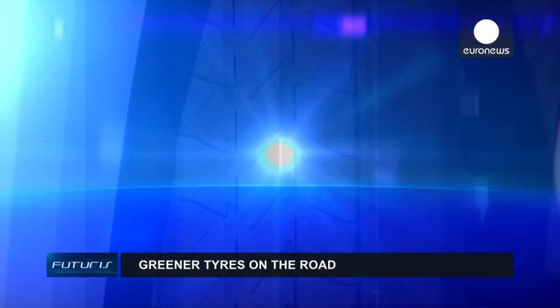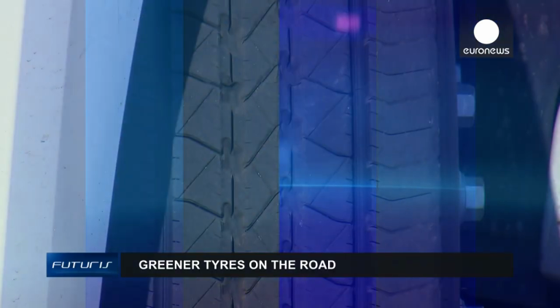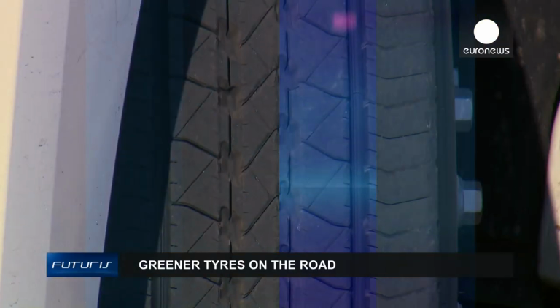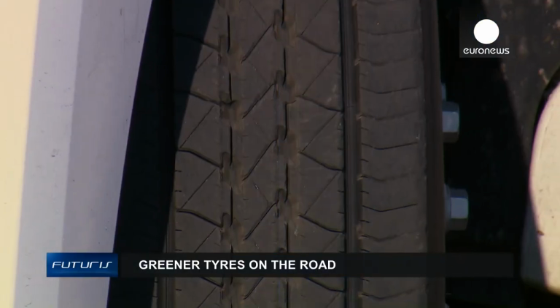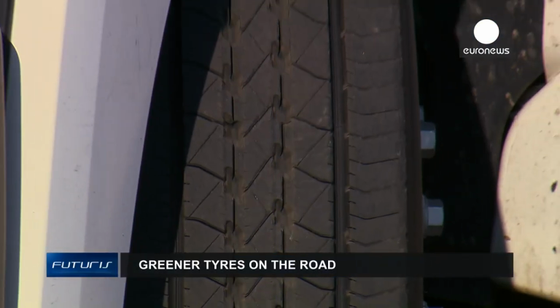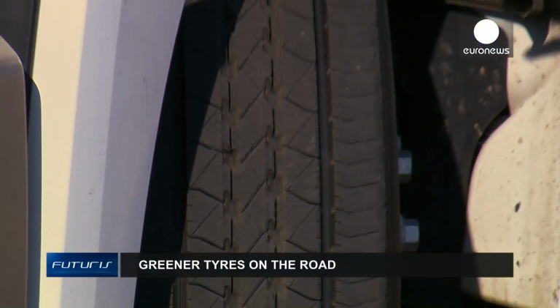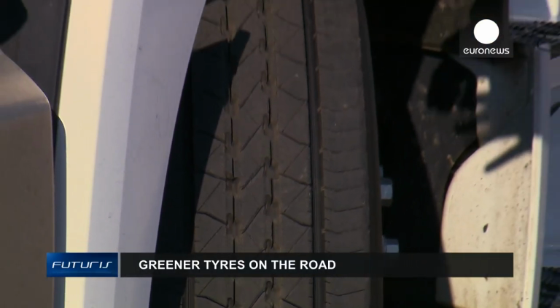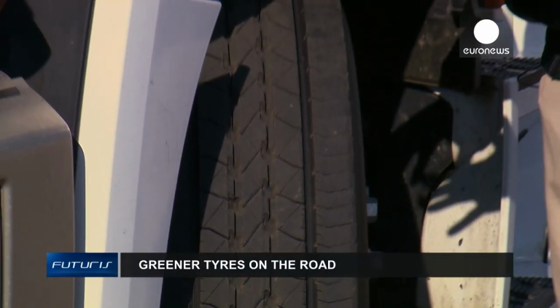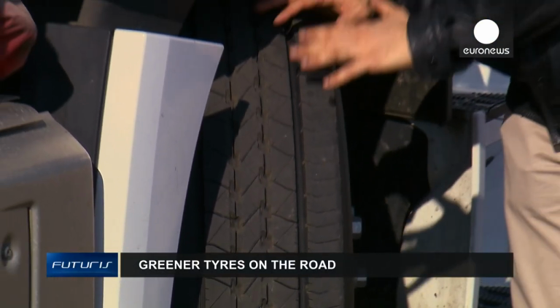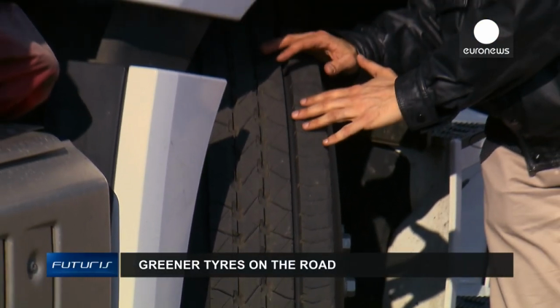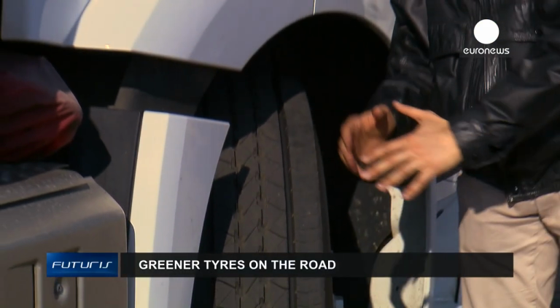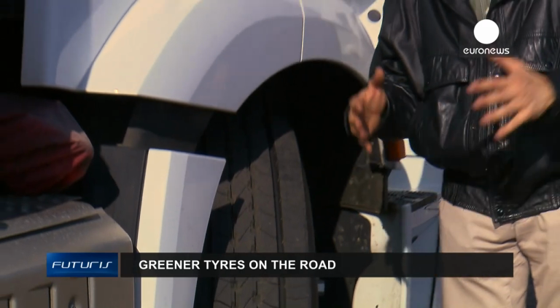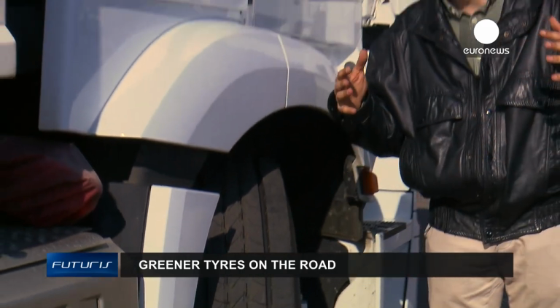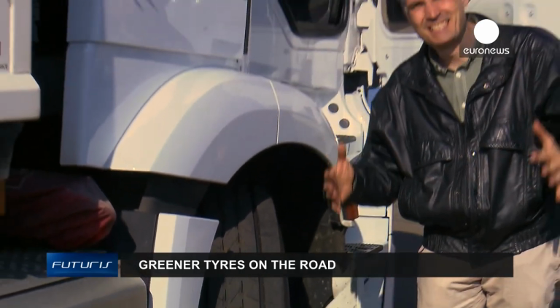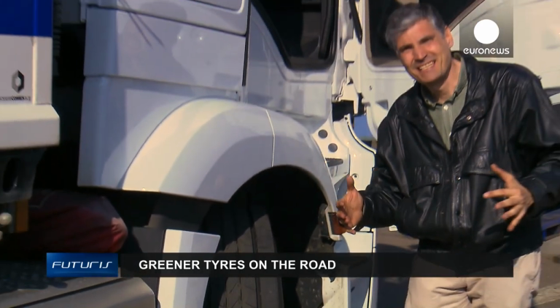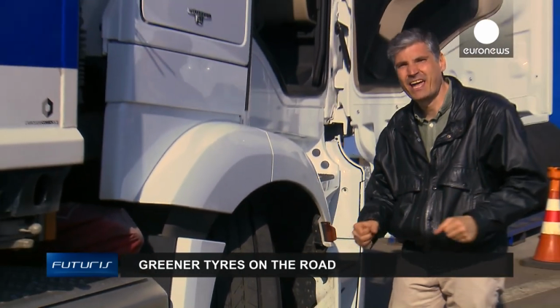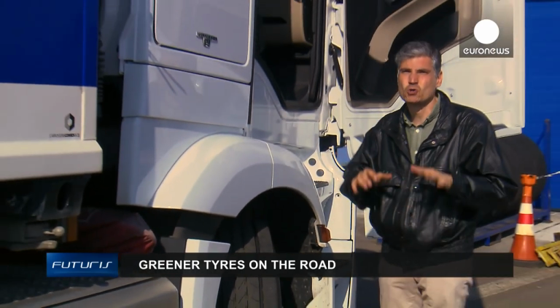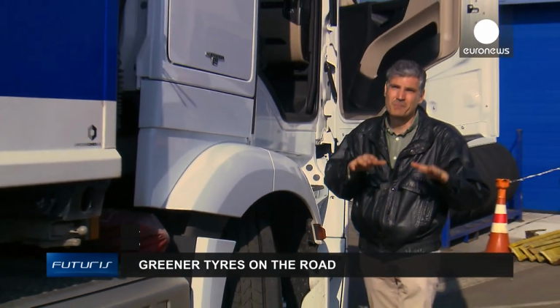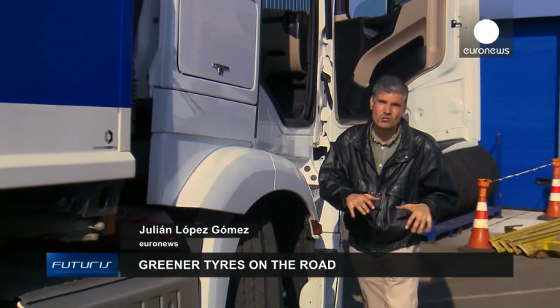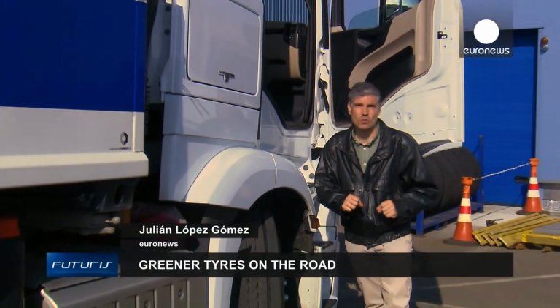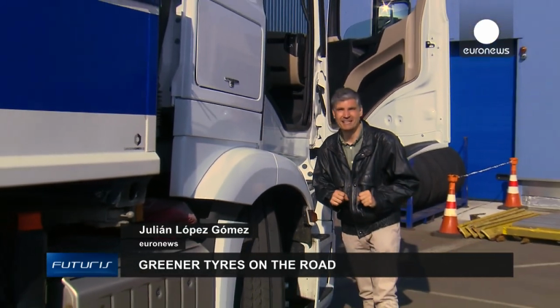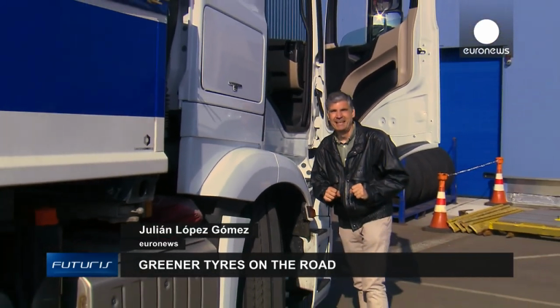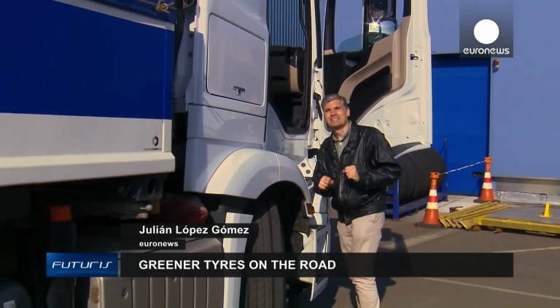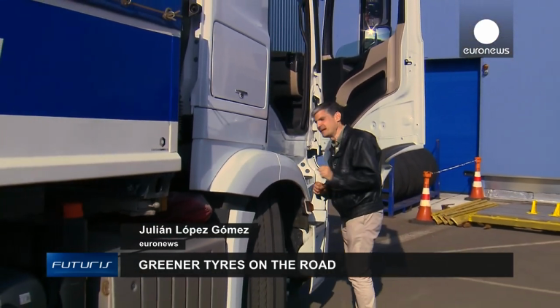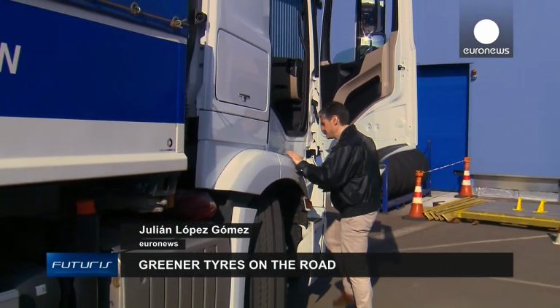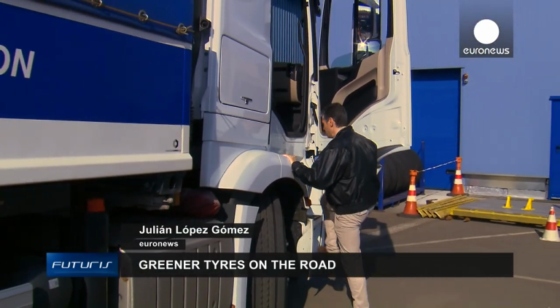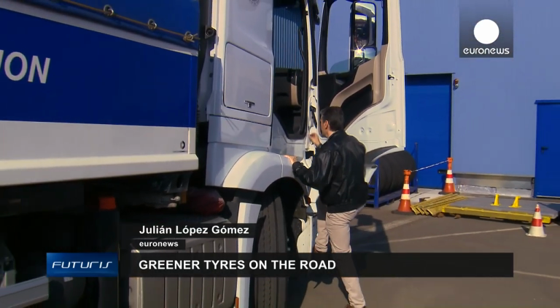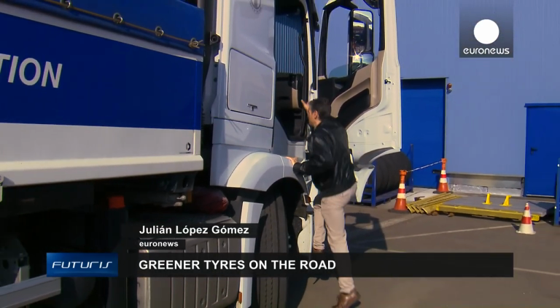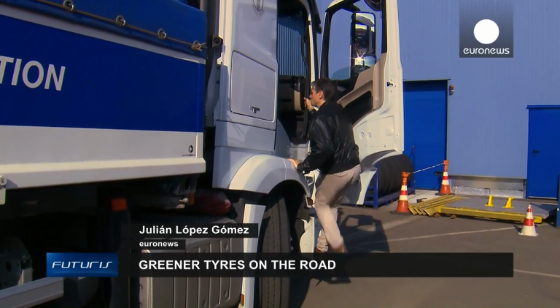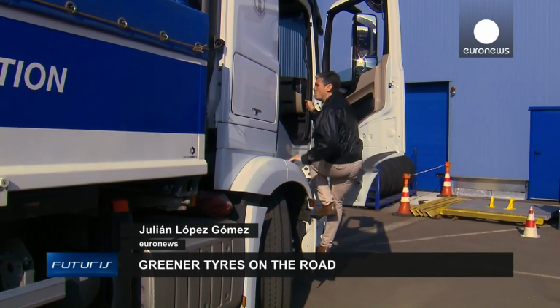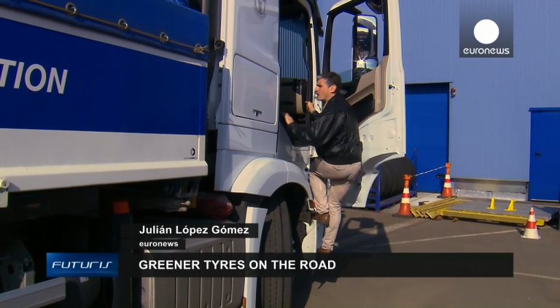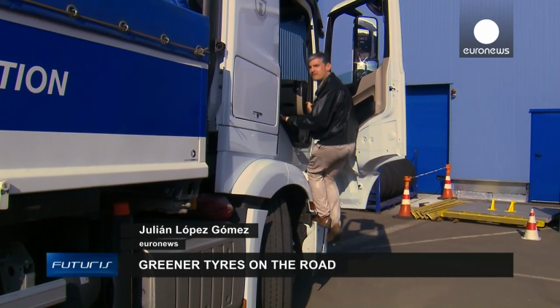Is it possible to drive on greener, more resistant truck tires that consume less fuel? Join us on a voyage to discover the science of the tires of the future.